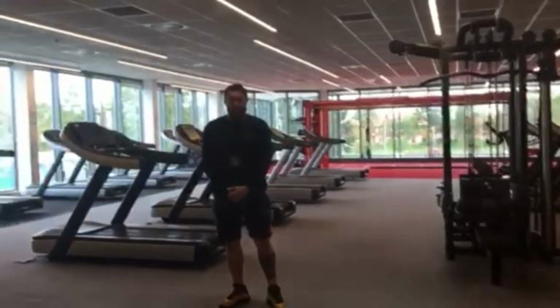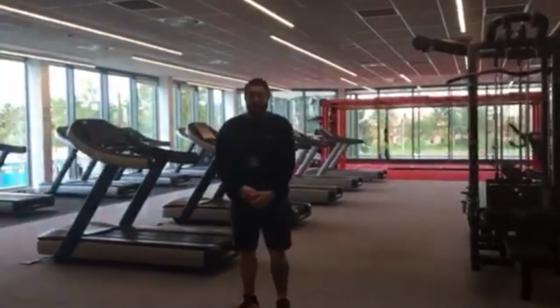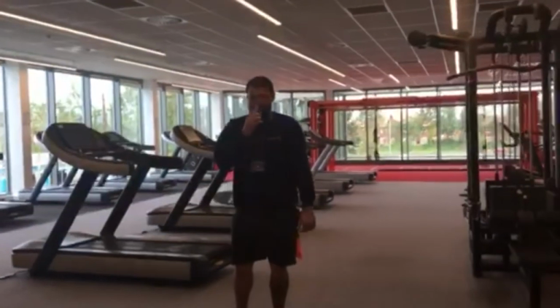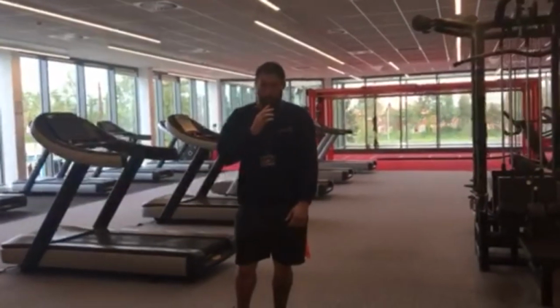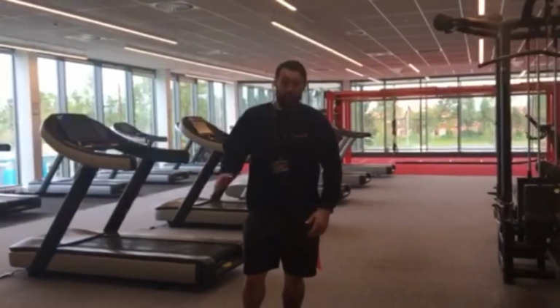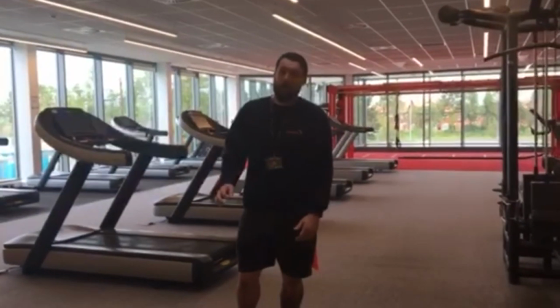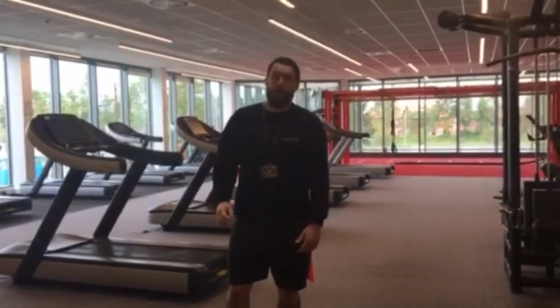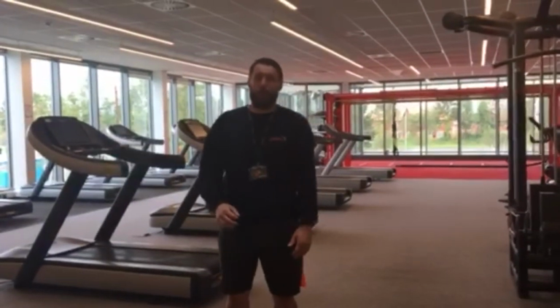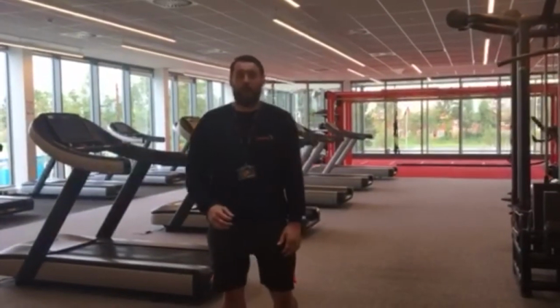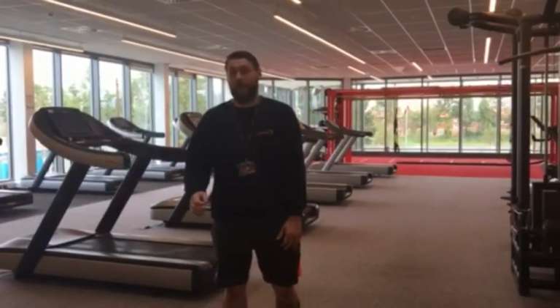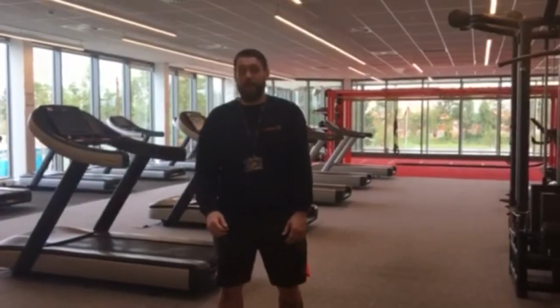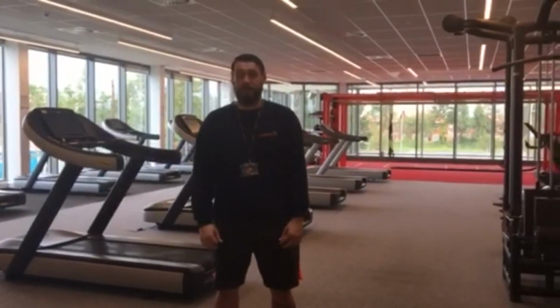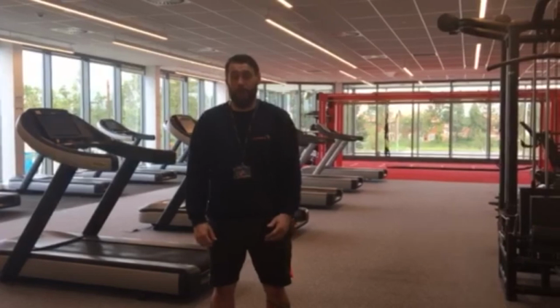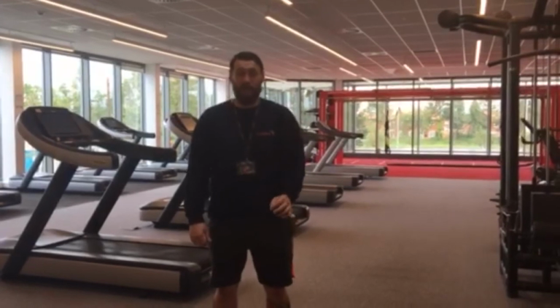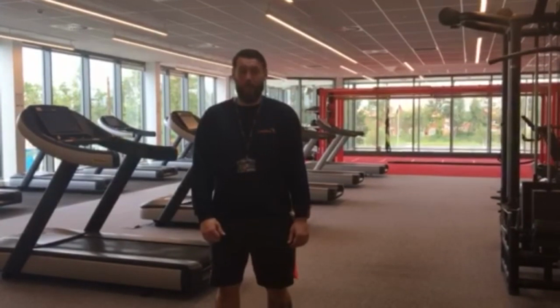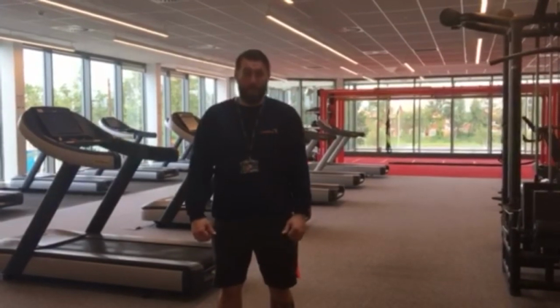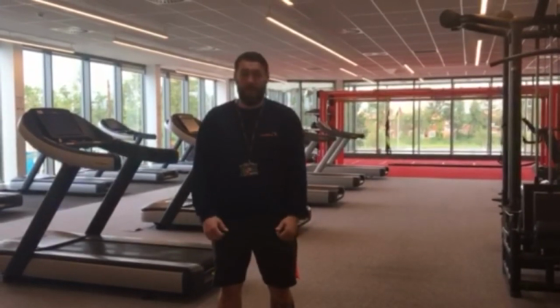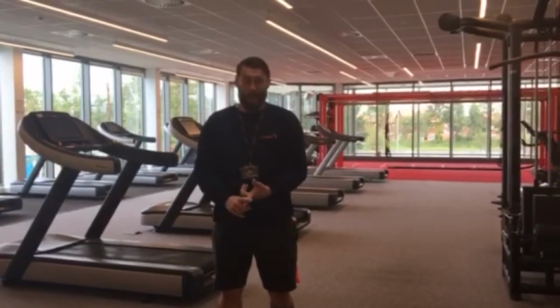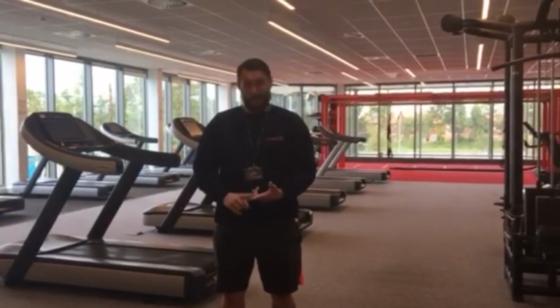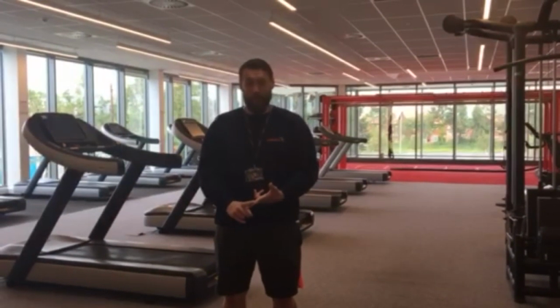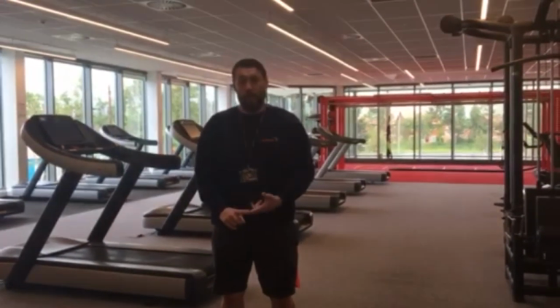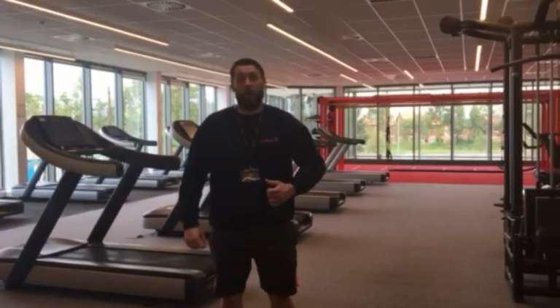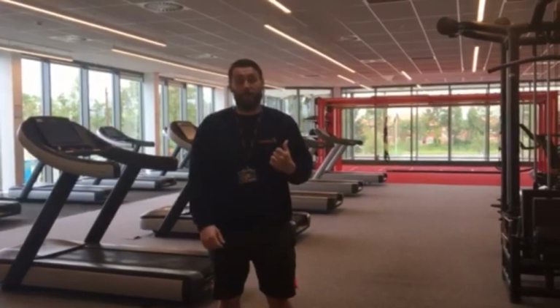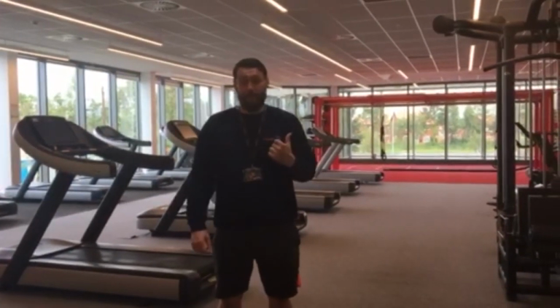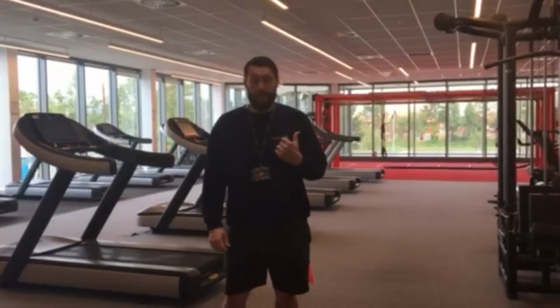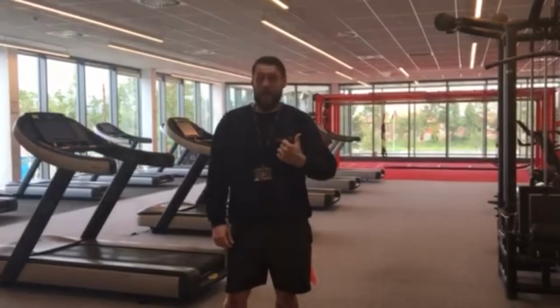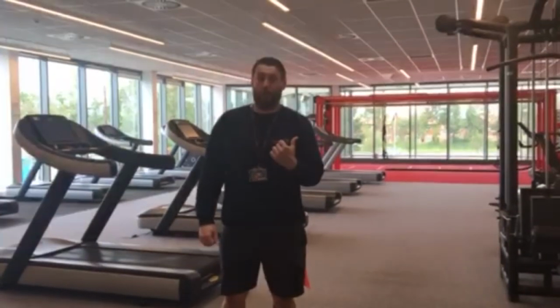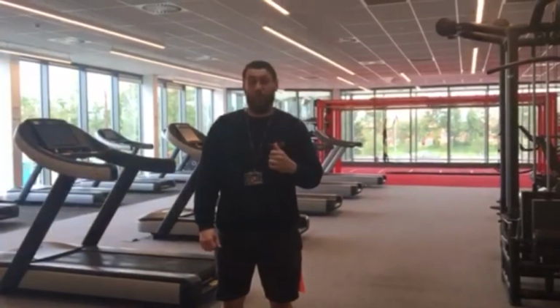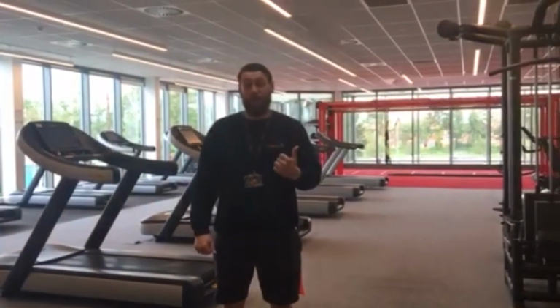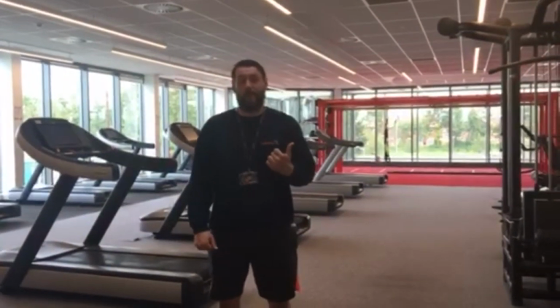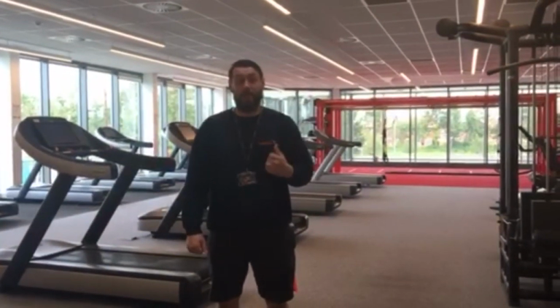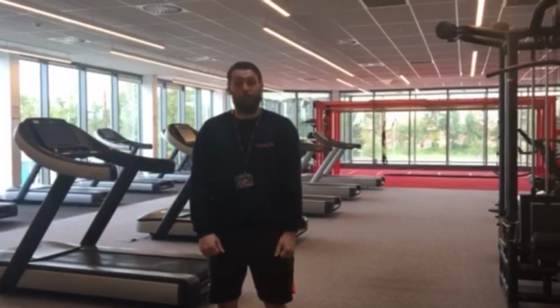In this space we've got plenty of treadmills, a small offering of cycle stations, we've got our lower body resistance machines like leg press, leg curl, we've got some cable stations and we've also got free weights and muscle training.